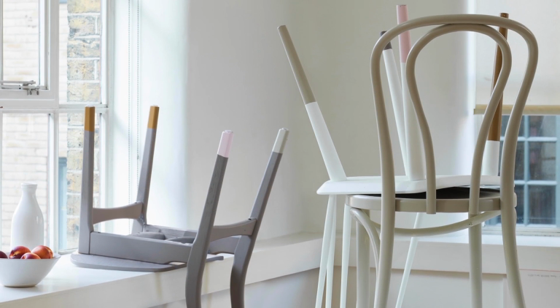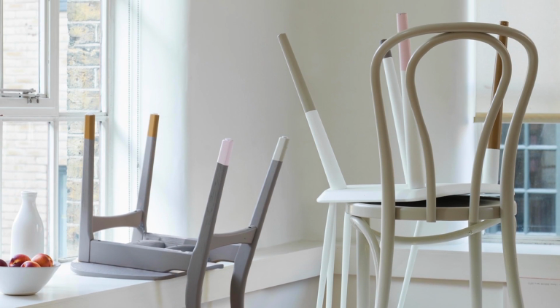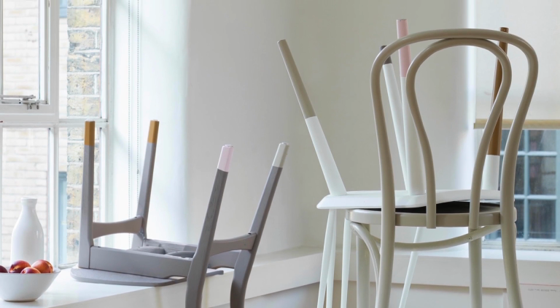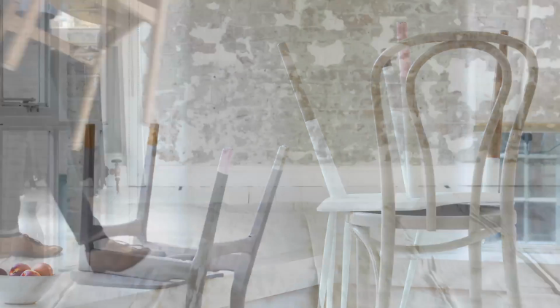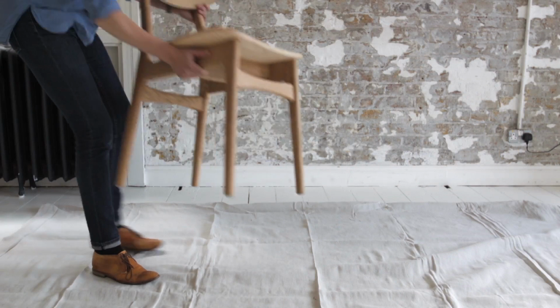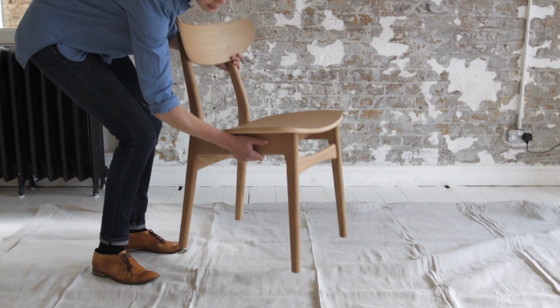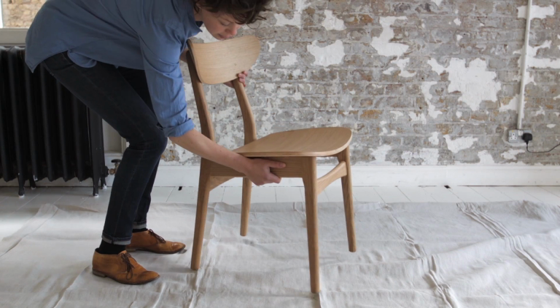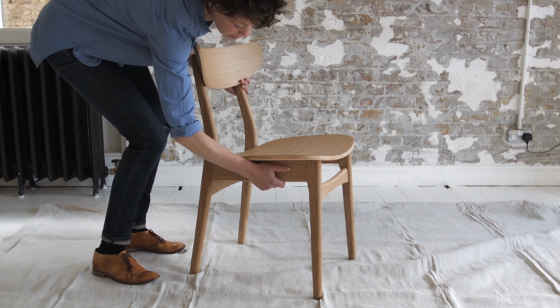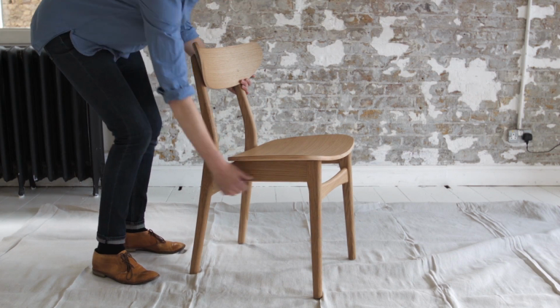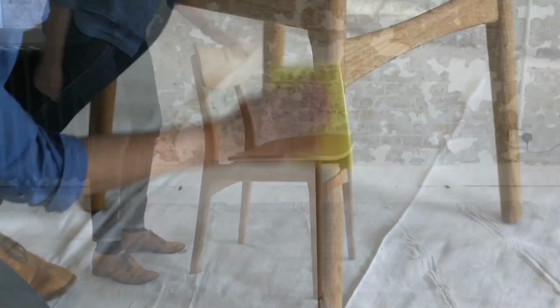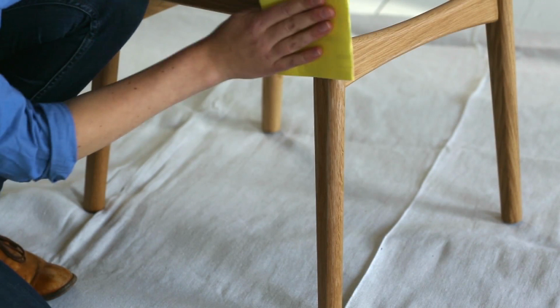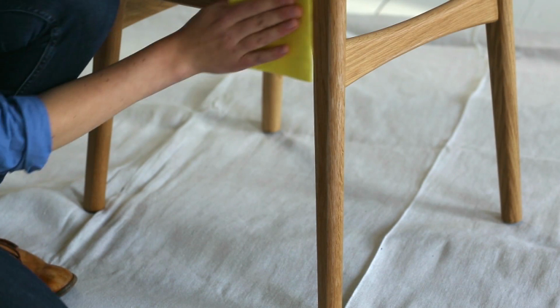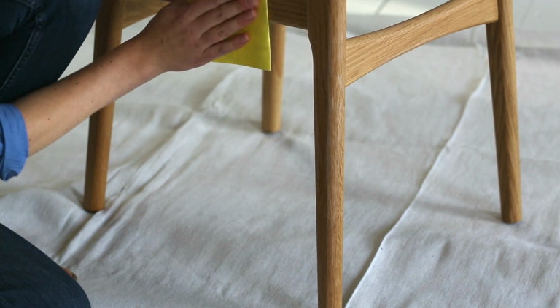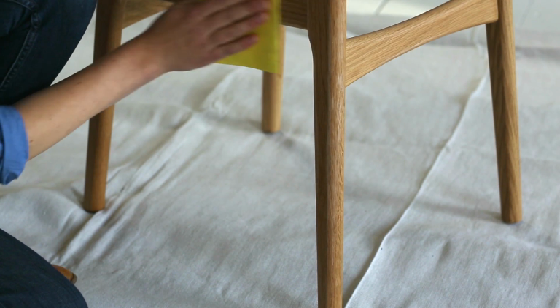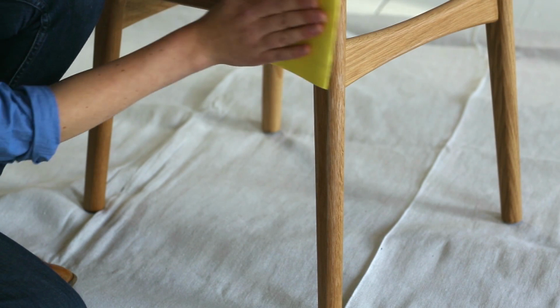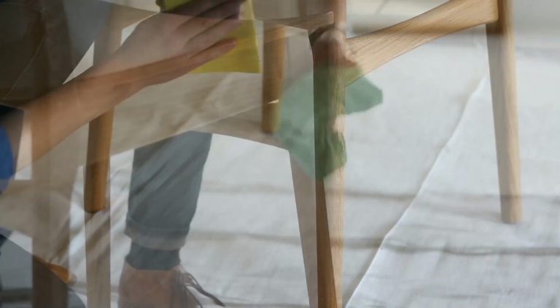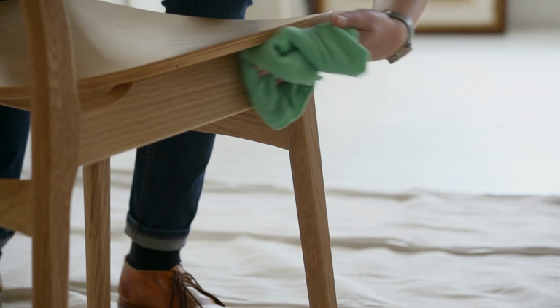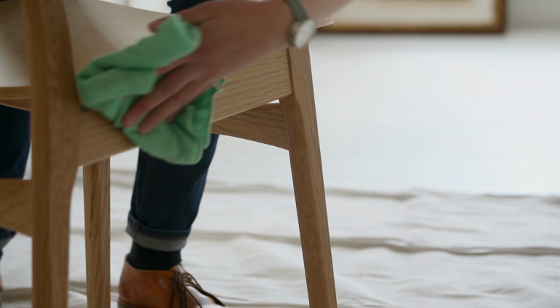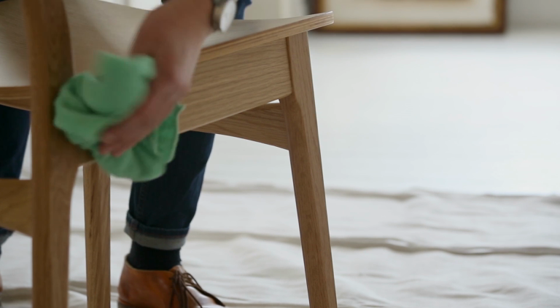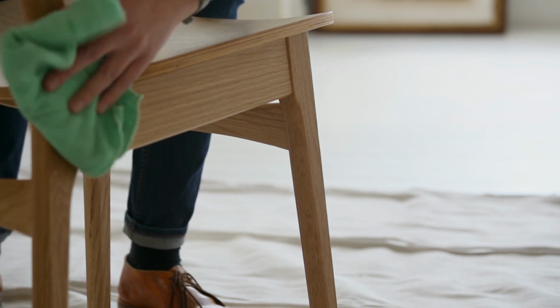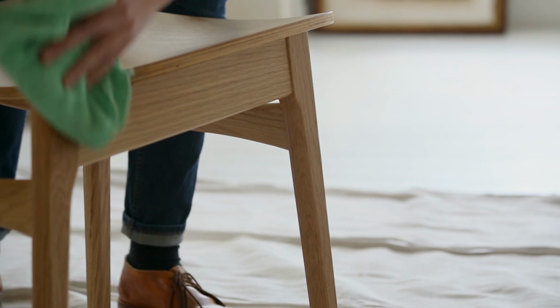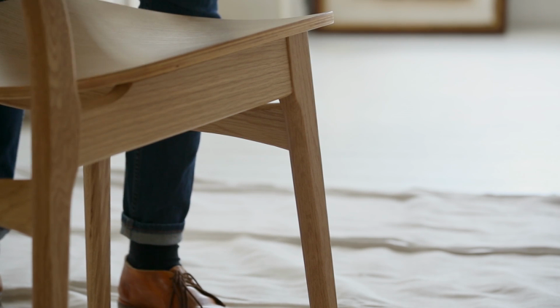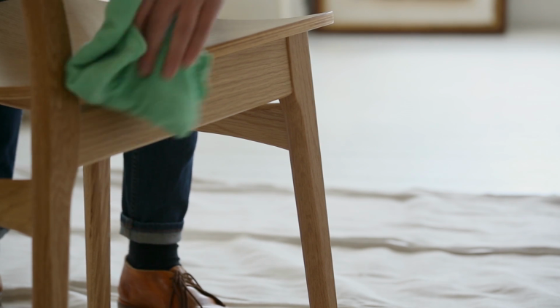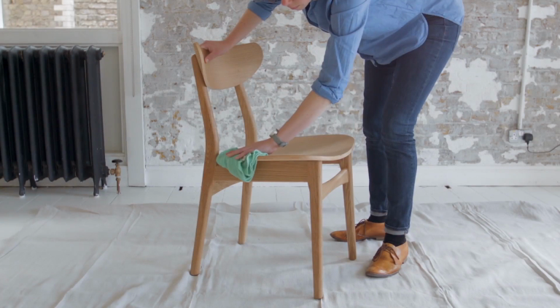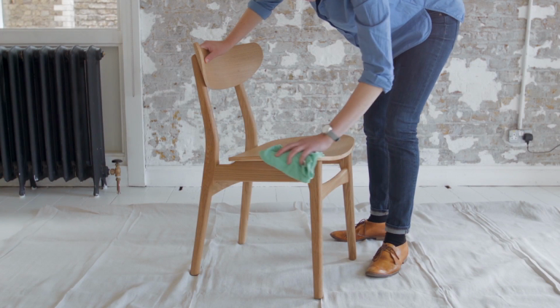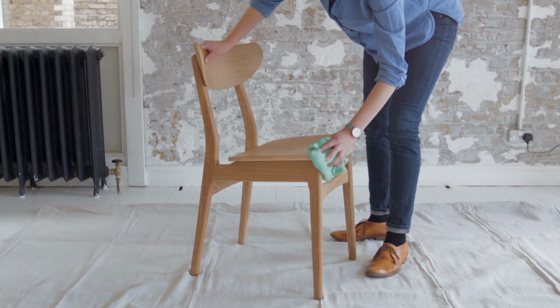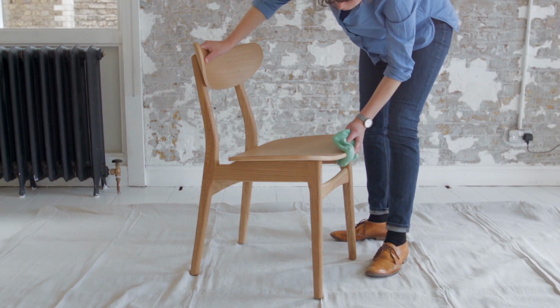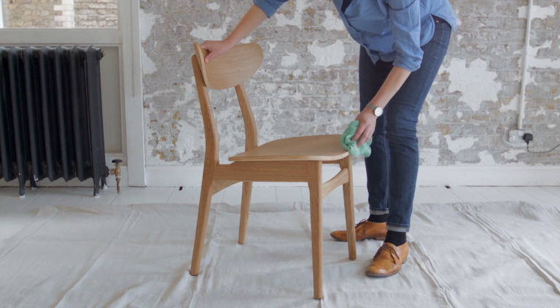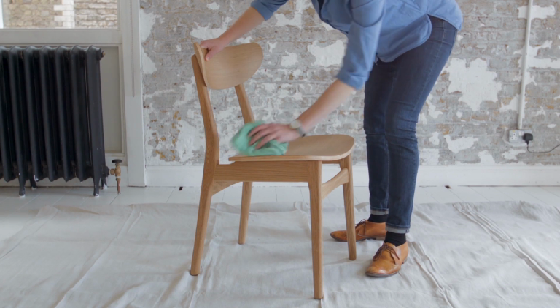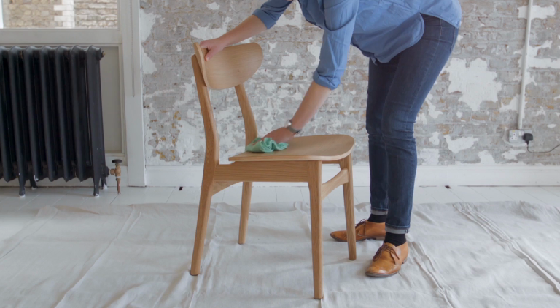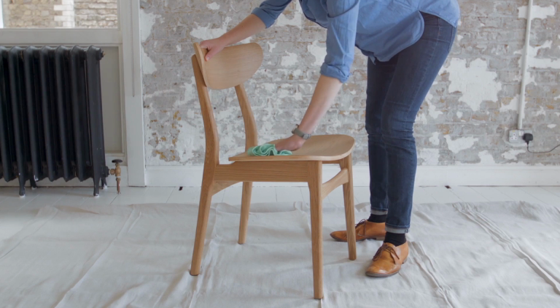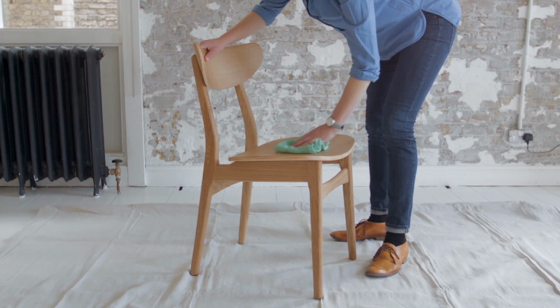To get the dipped wooden chair leg effect, sand your chair all over with a fine finishing sandpaper. Then give it a wipe down to get rid of any dust. You can use a damp cloth for this, just make sure the chair dries off before the next step.